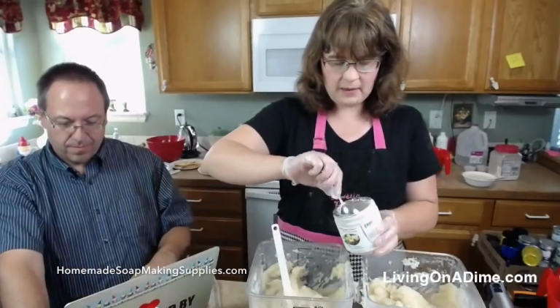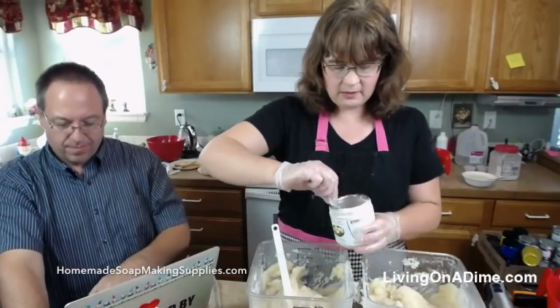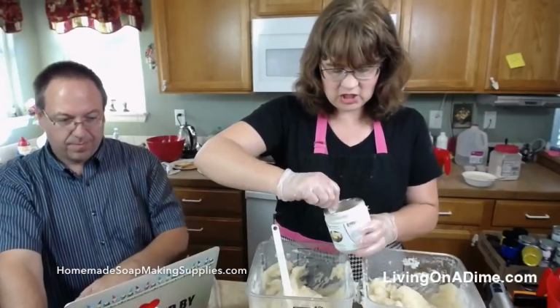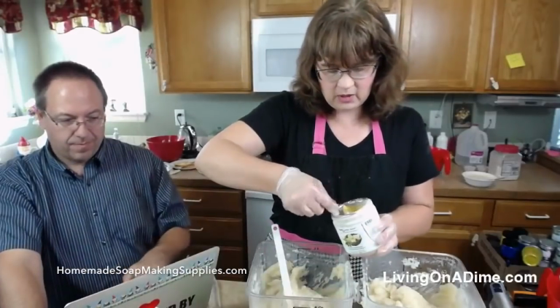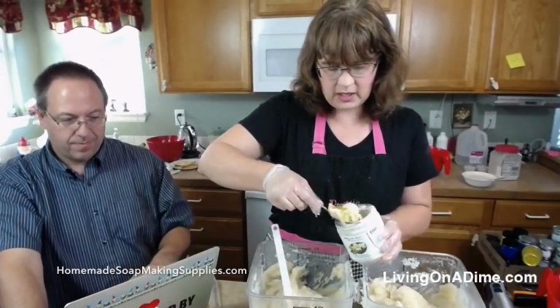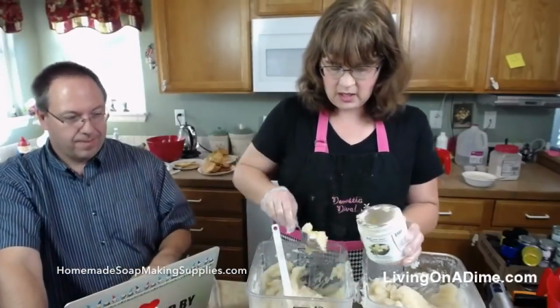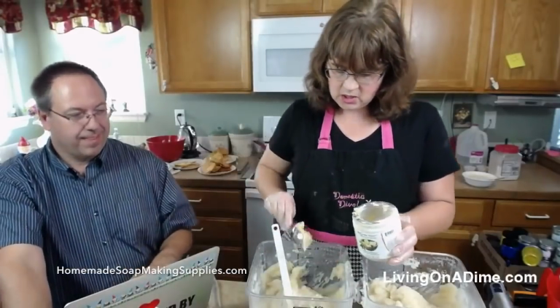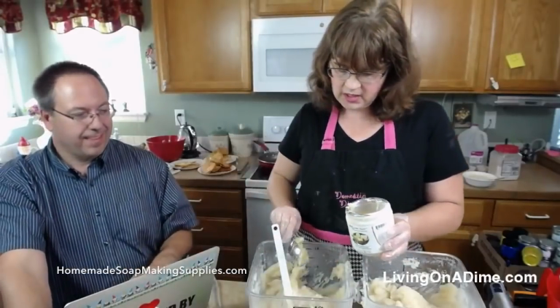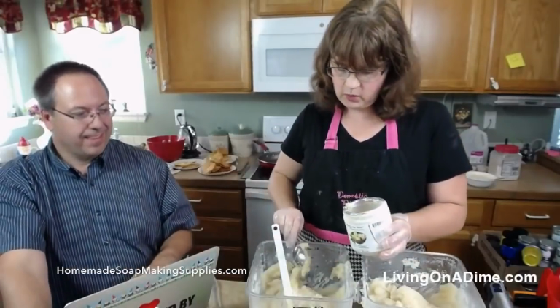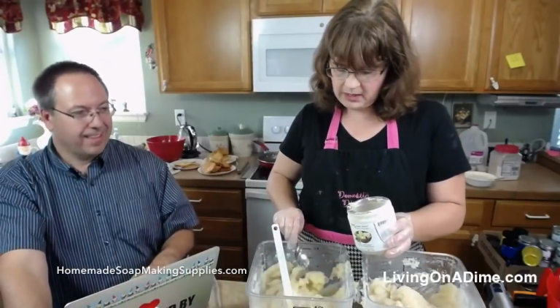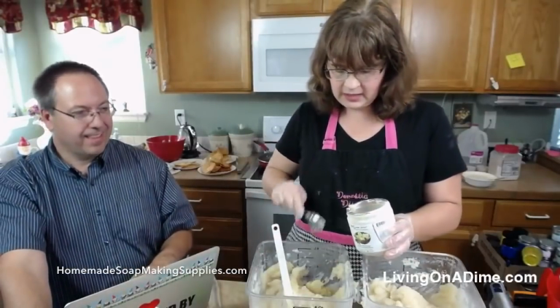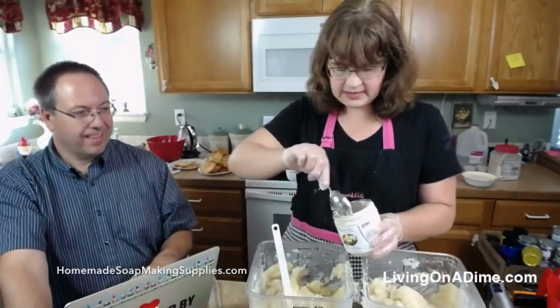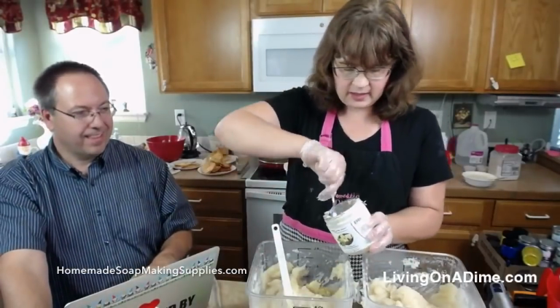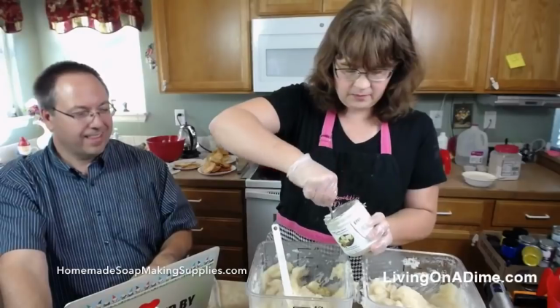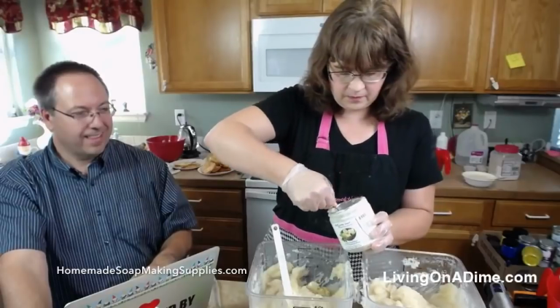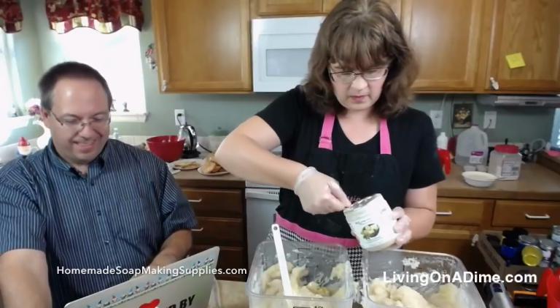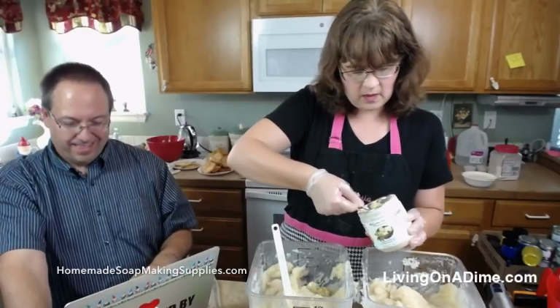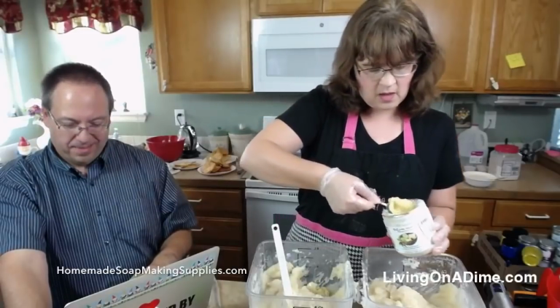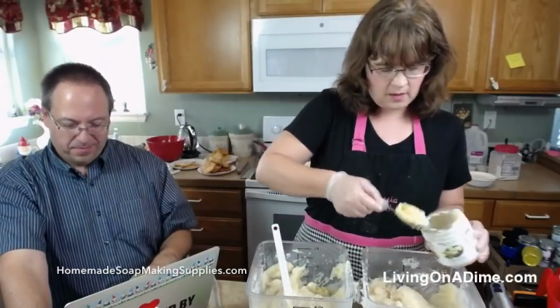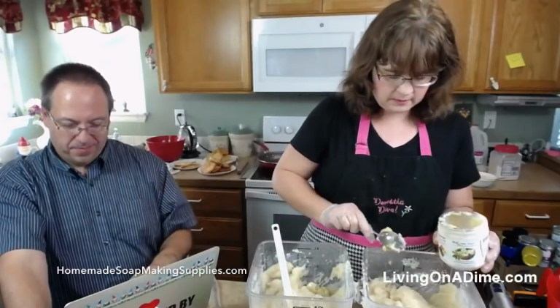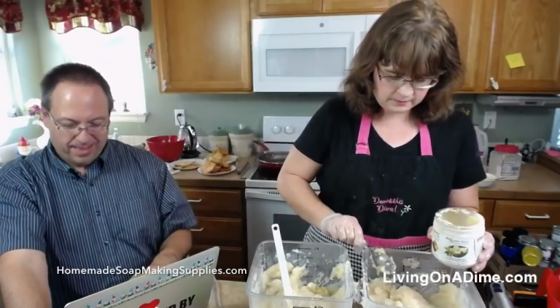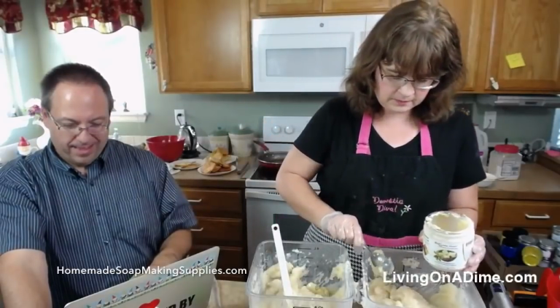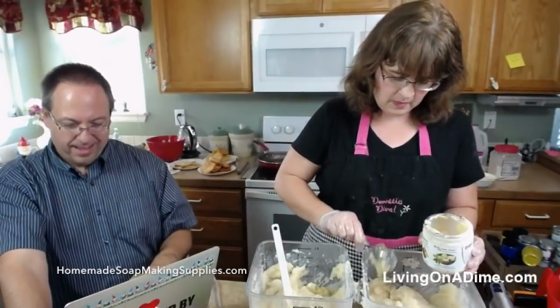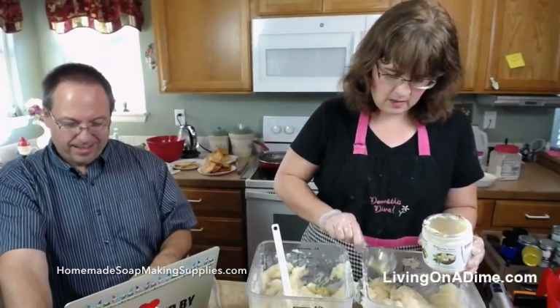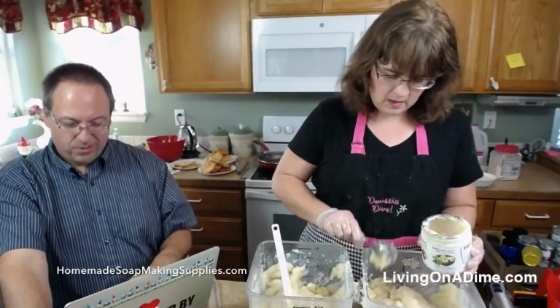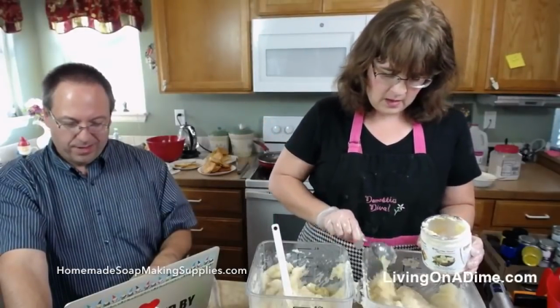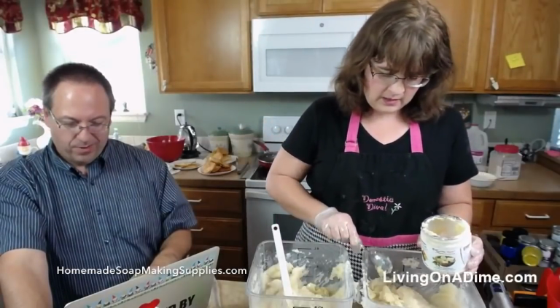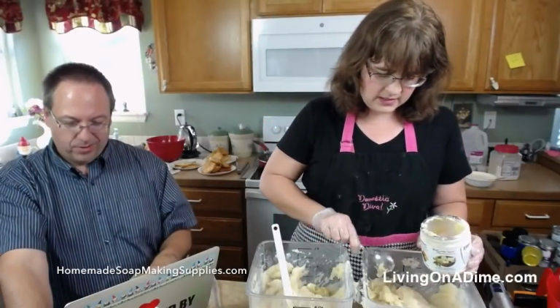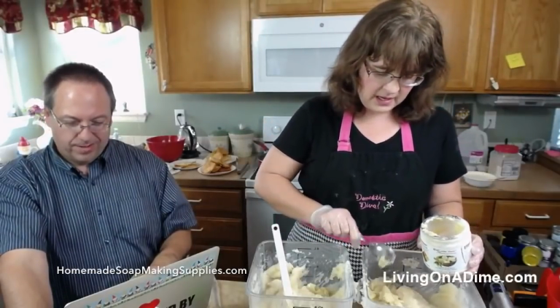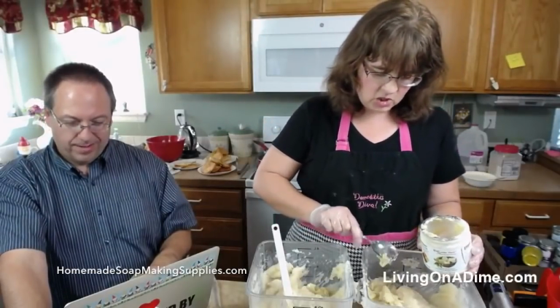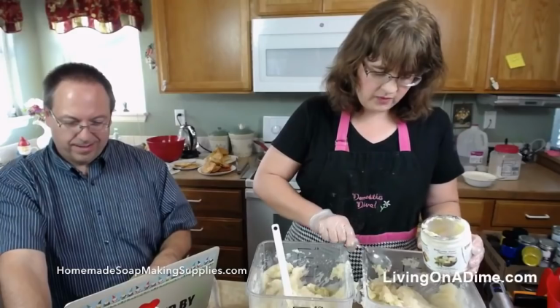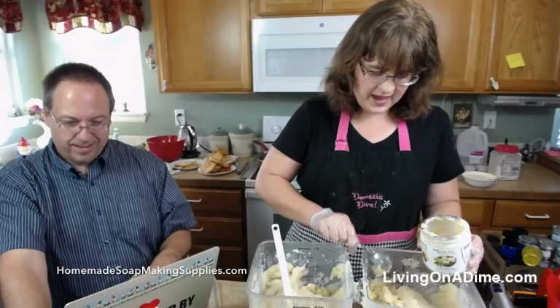So now I'm adding my shea butter in so that it will melt nicely. This is my super fat.